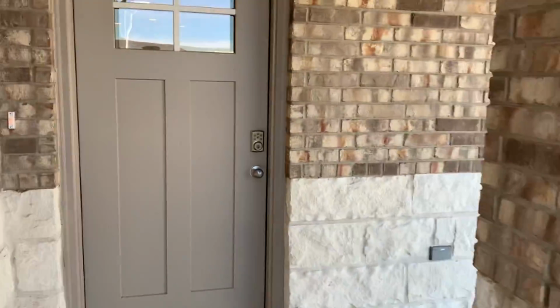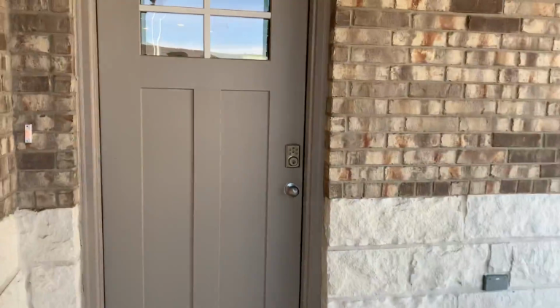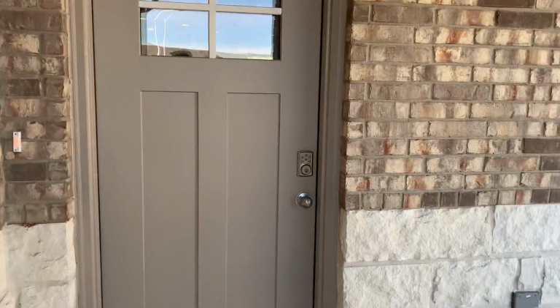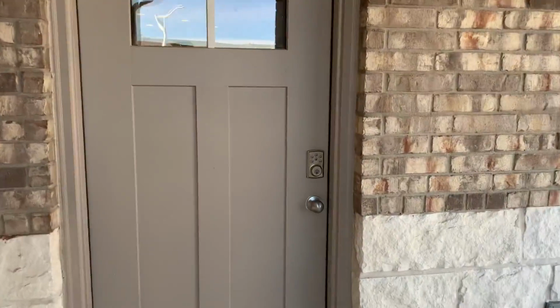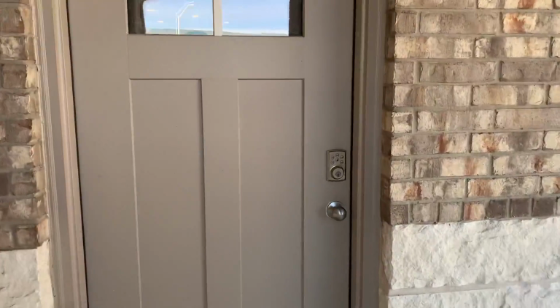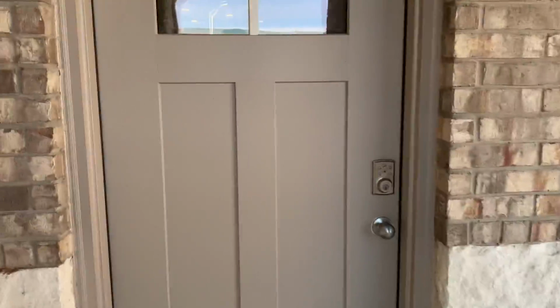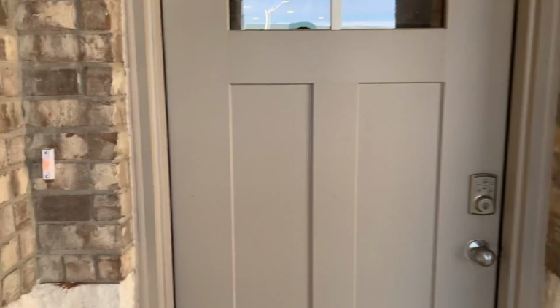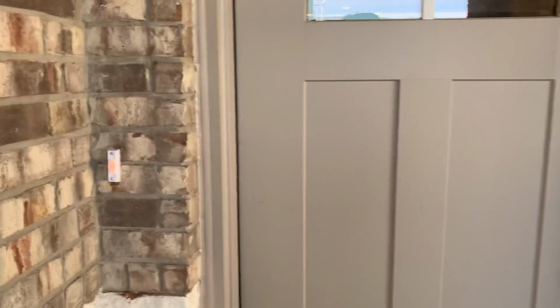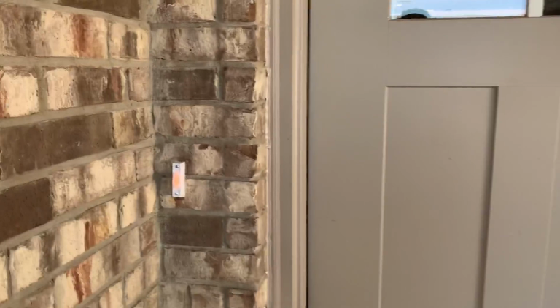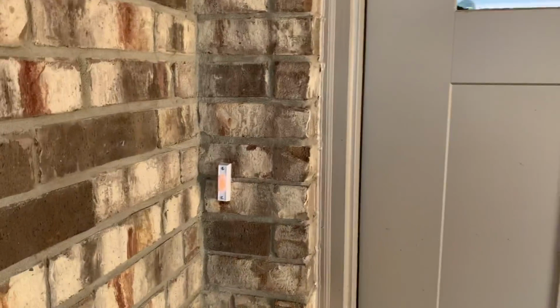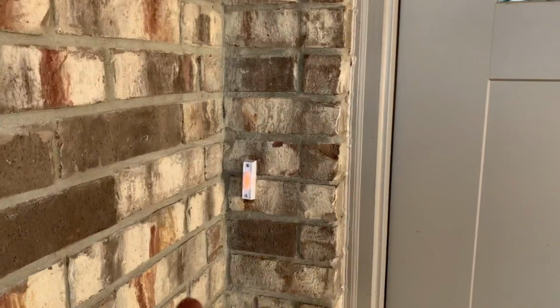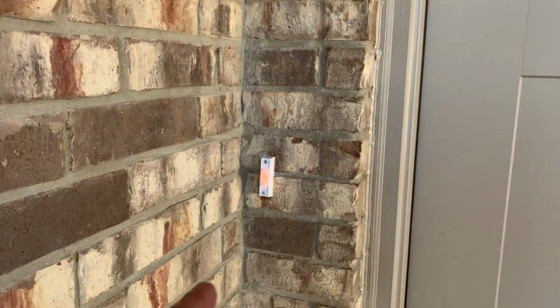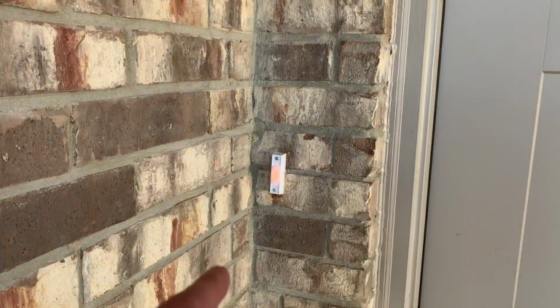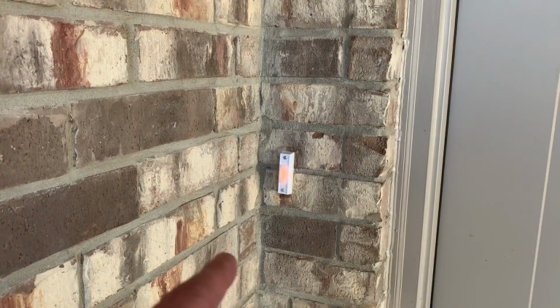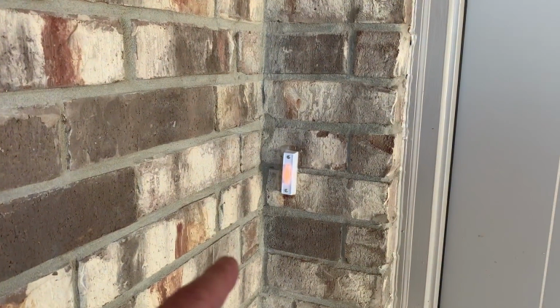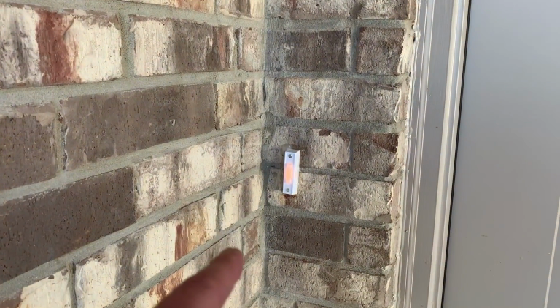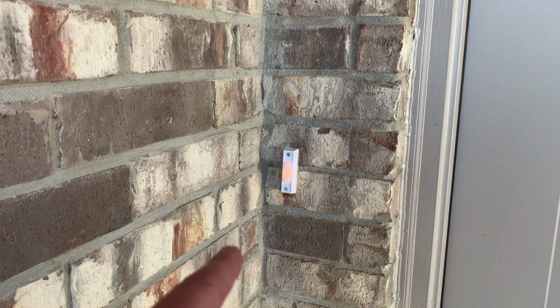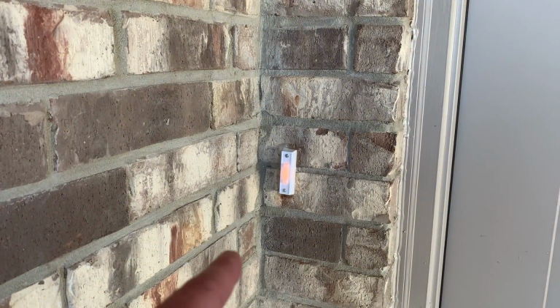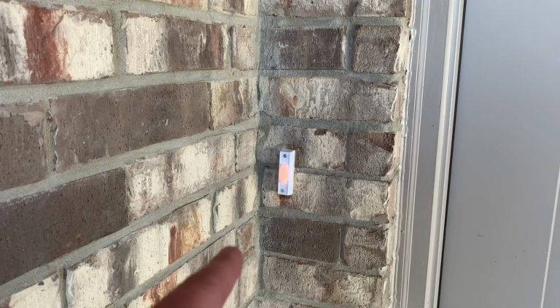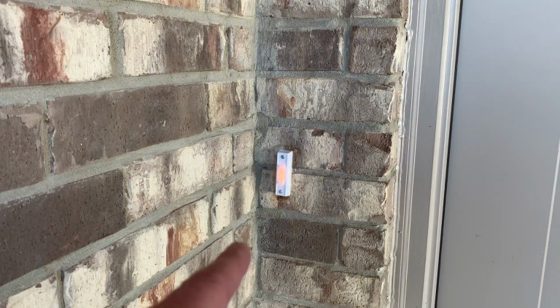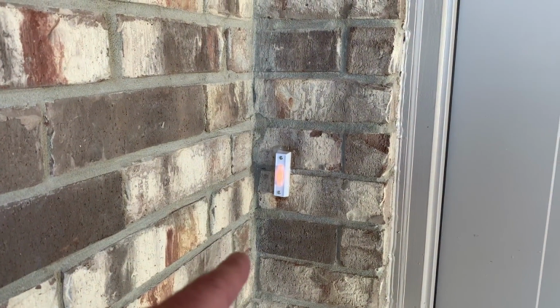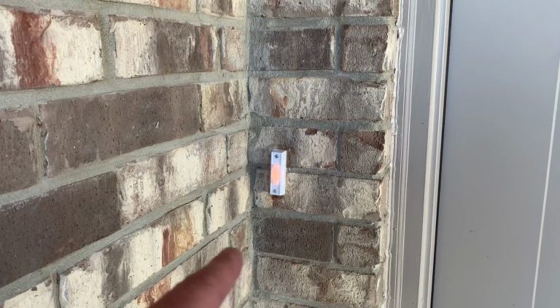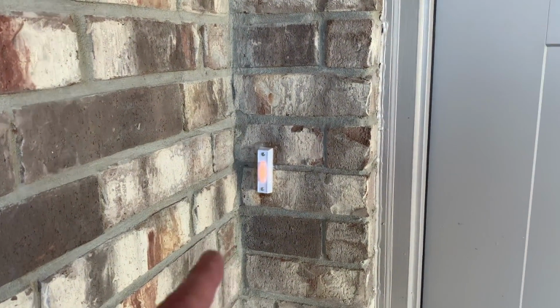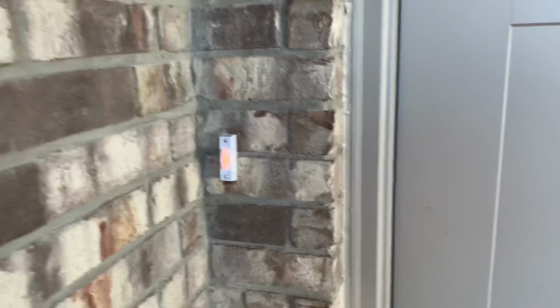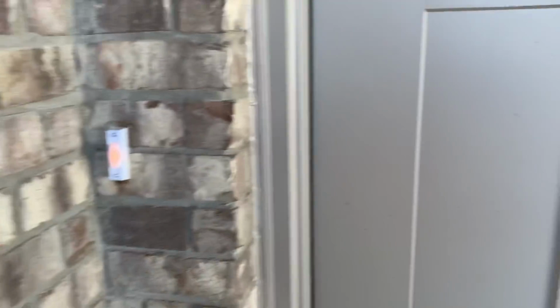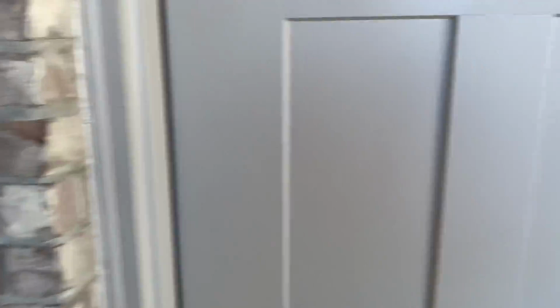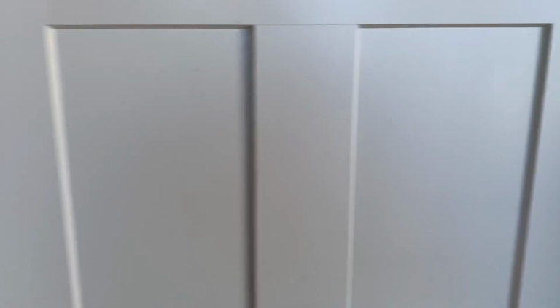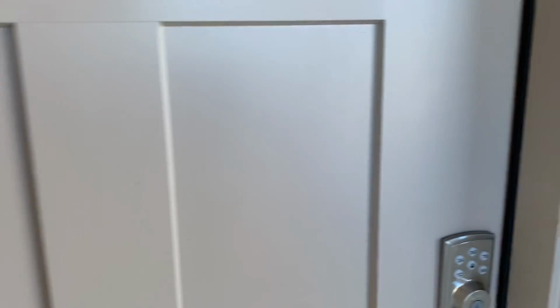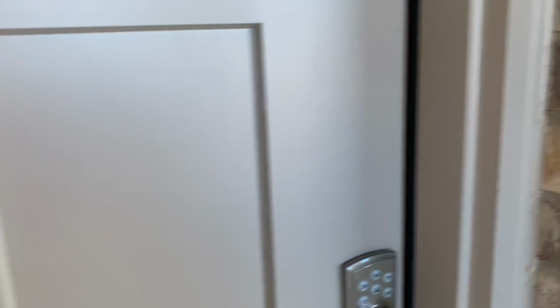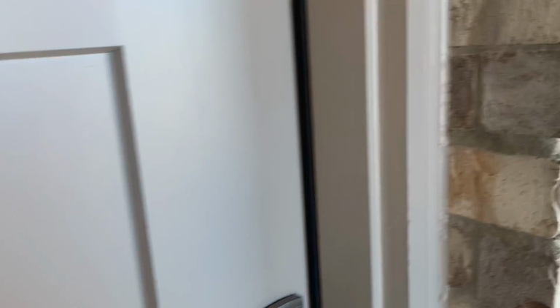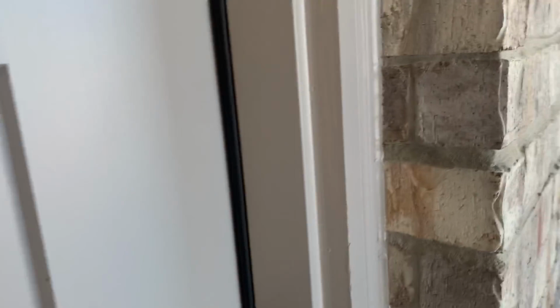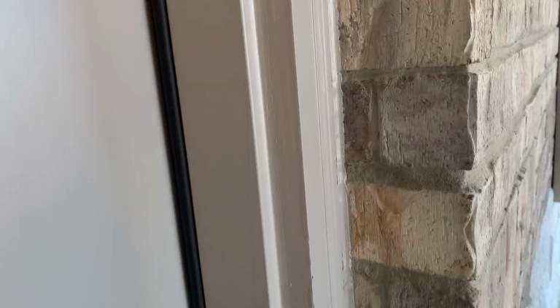There's an electronic lock, and they install a SkyBell camera doorbell system when you move in.